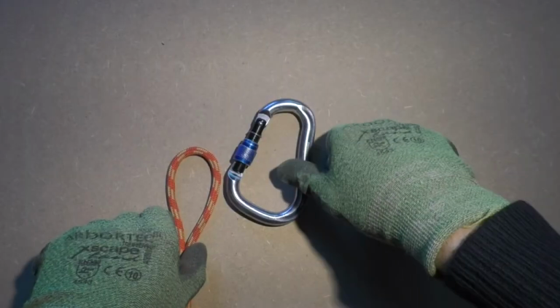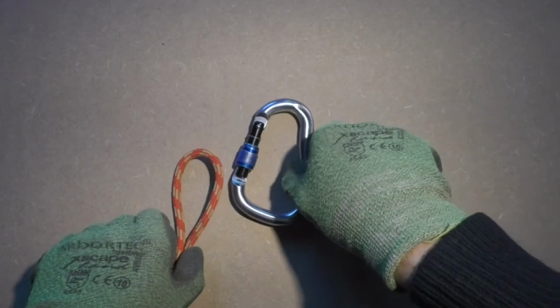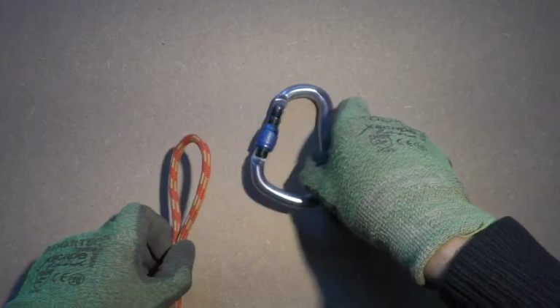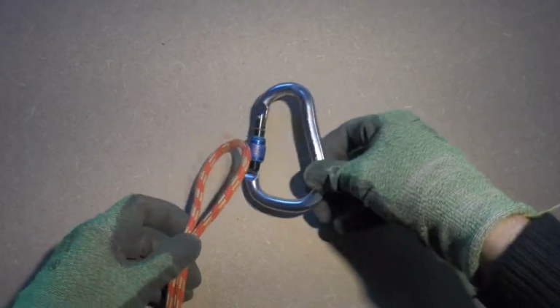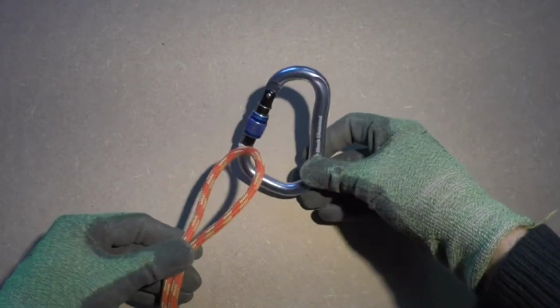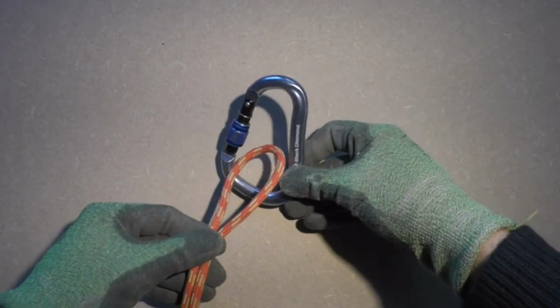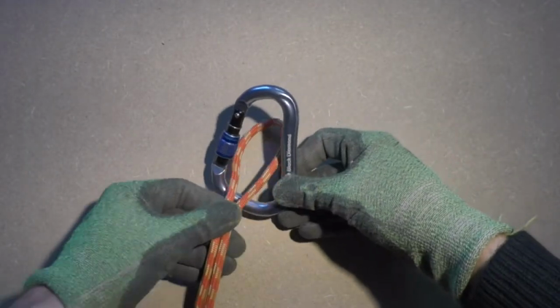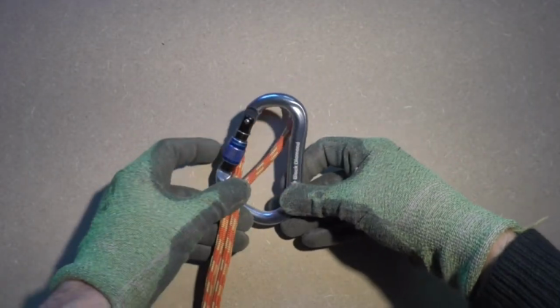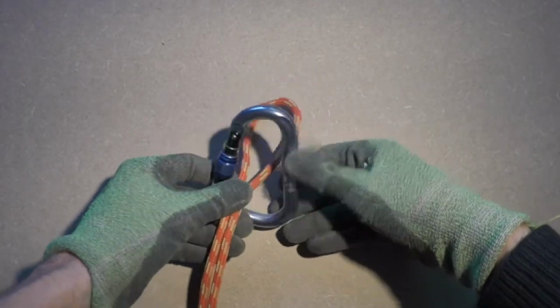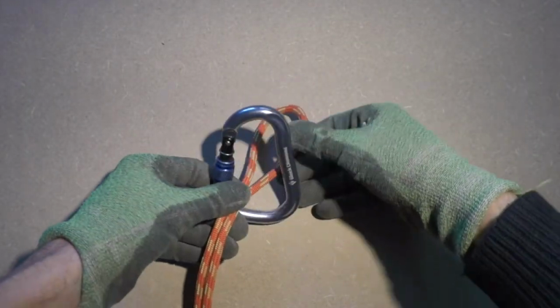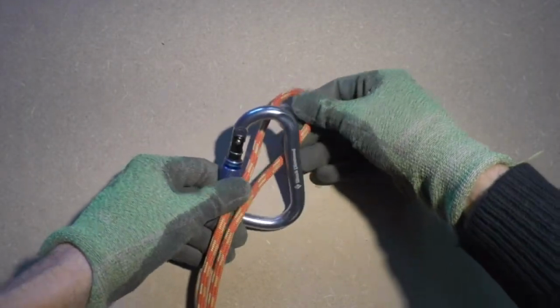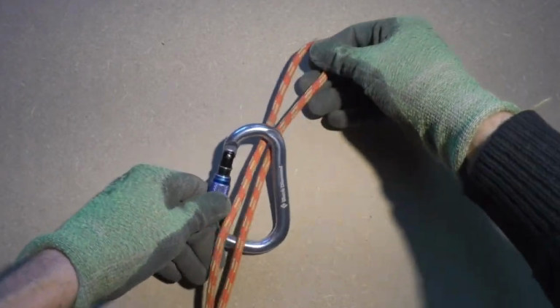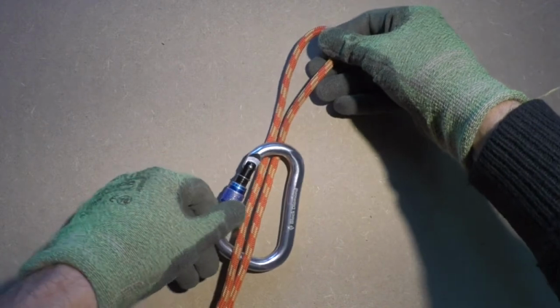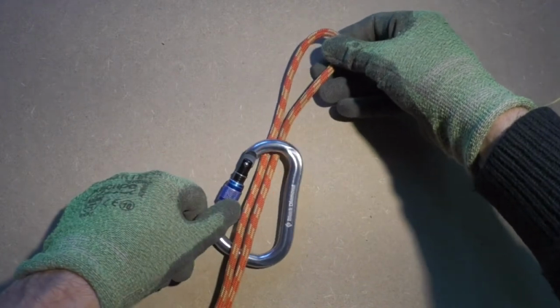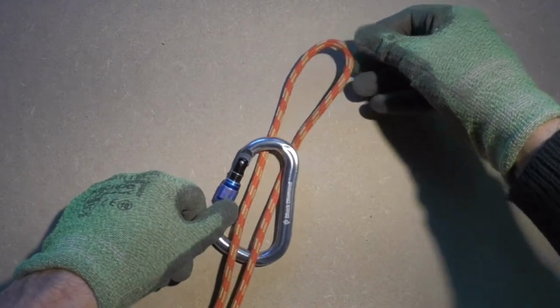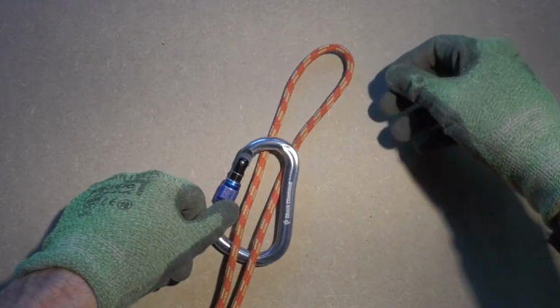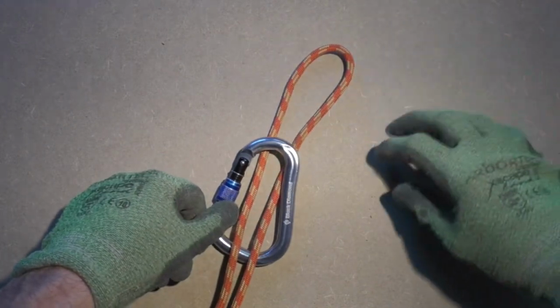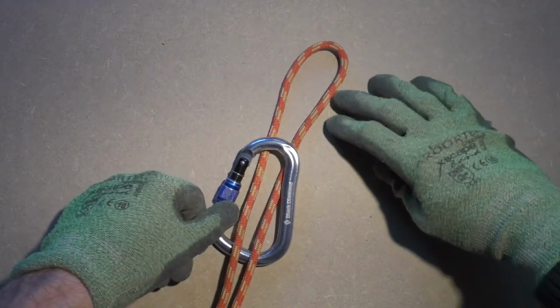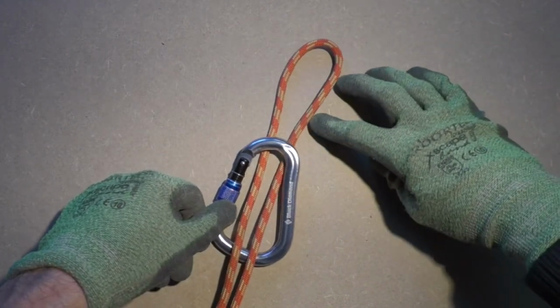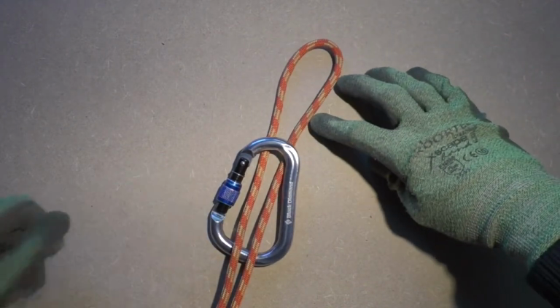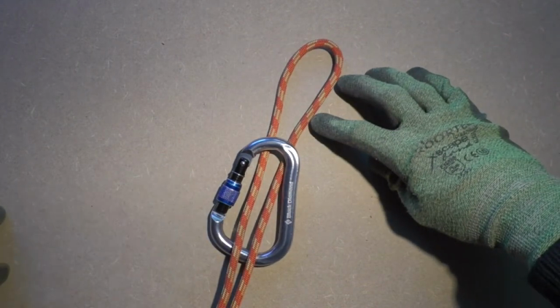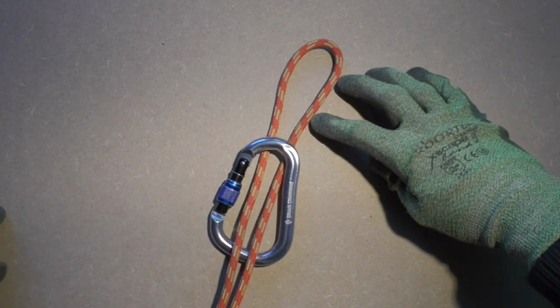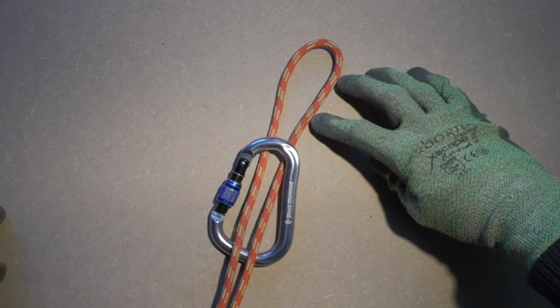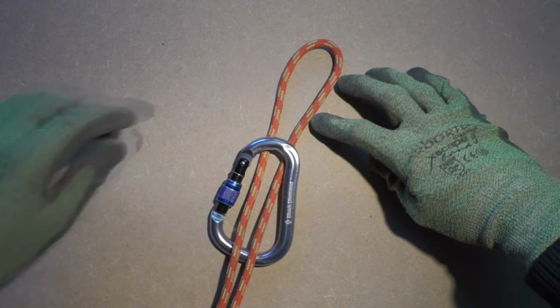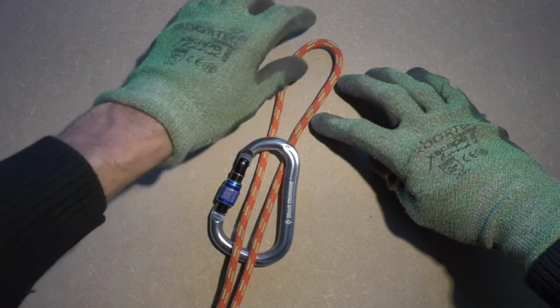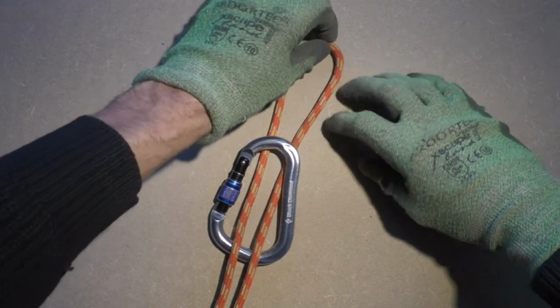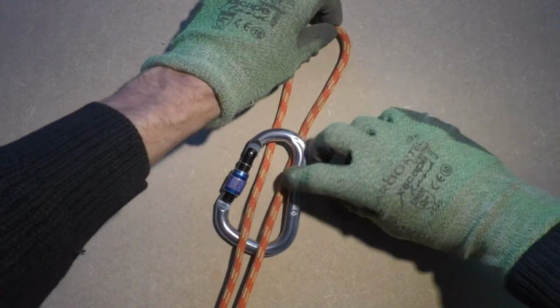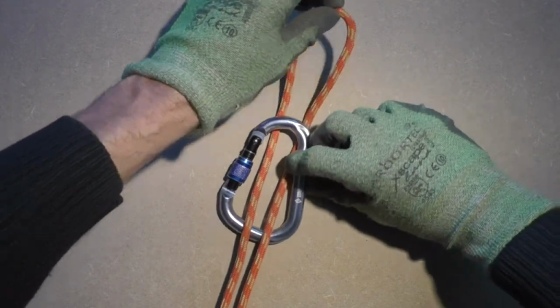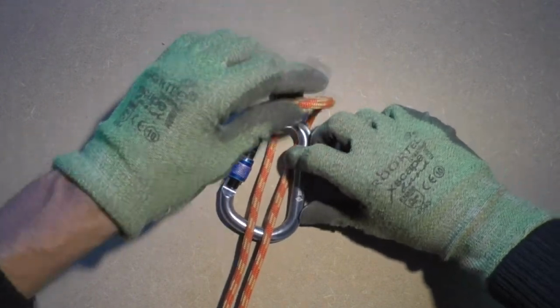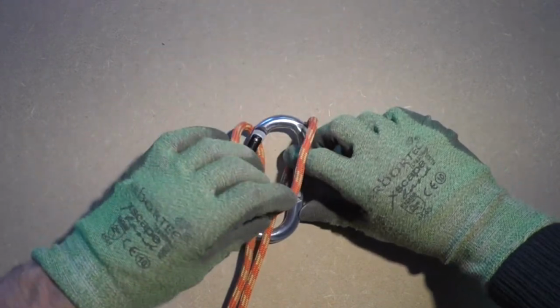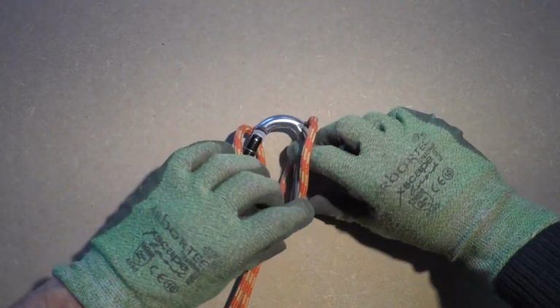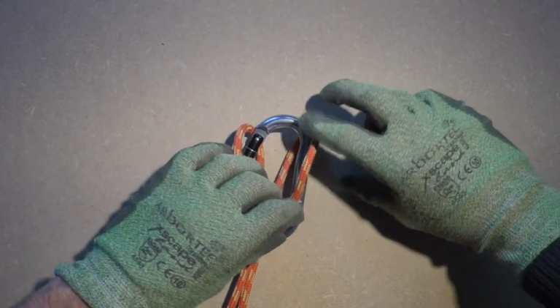To form the bull hitch we start by forming something that is called a lark's head knot. Take a bite of rope and stick it through the carabiner. Next take this bite and put the carabiner through the bite.